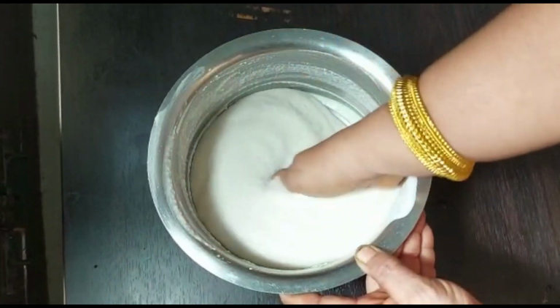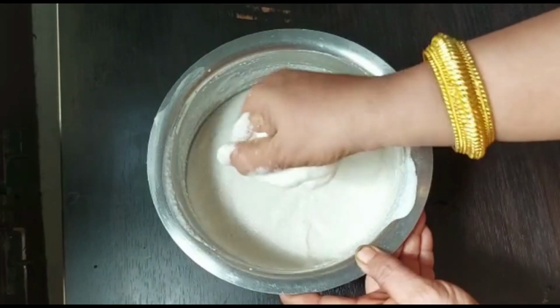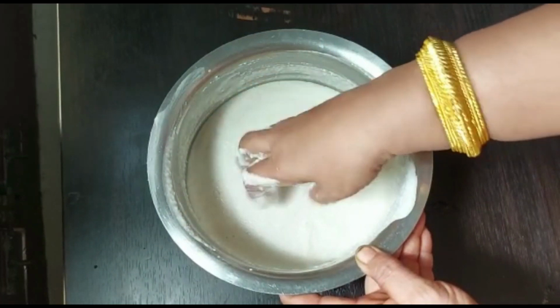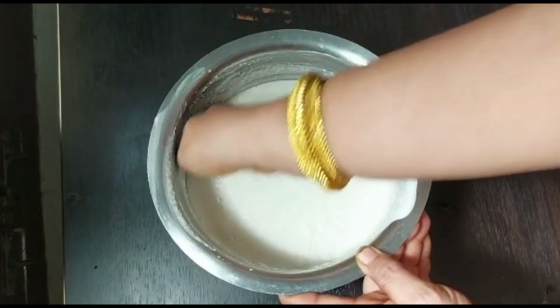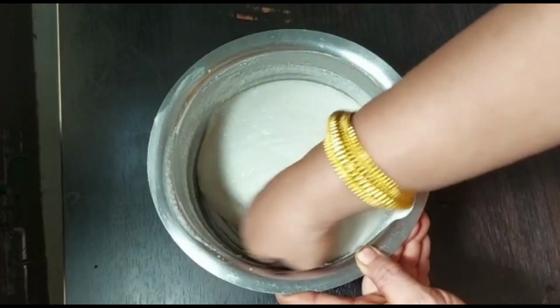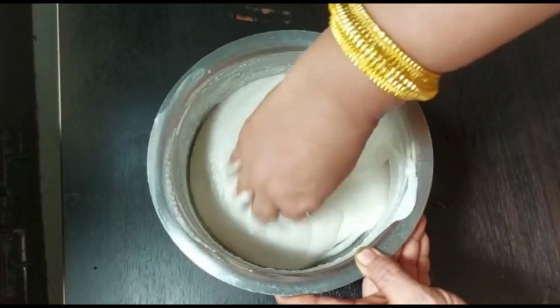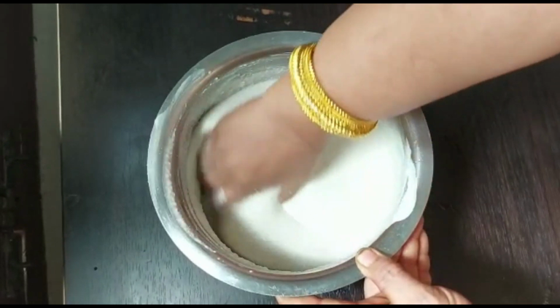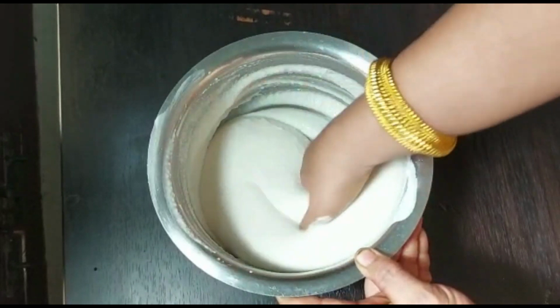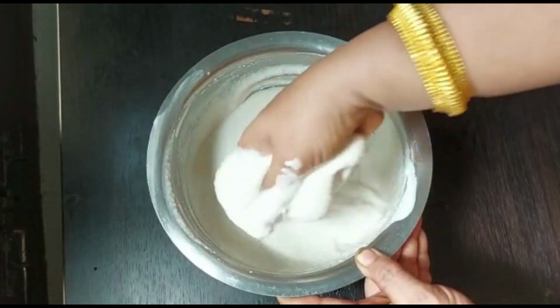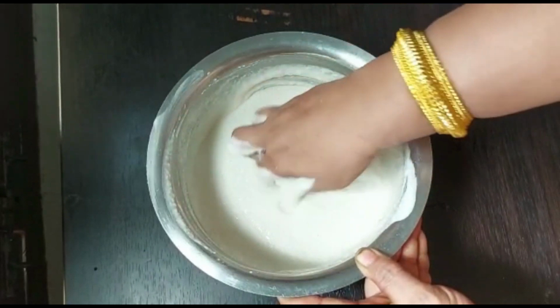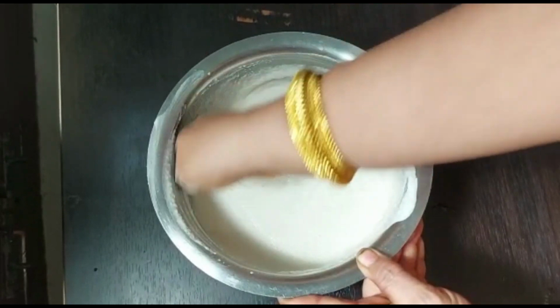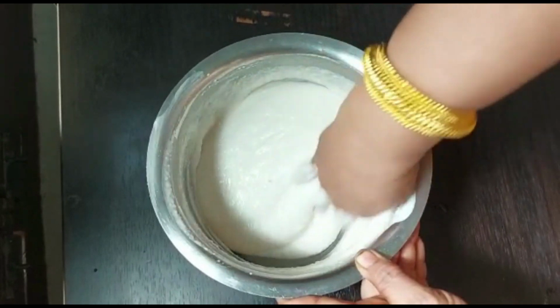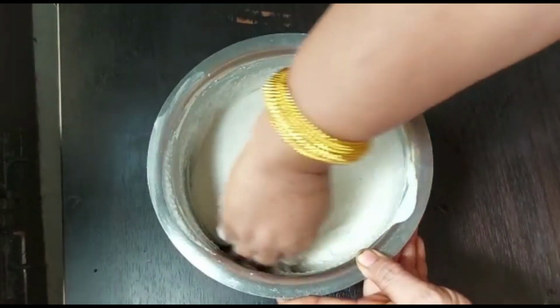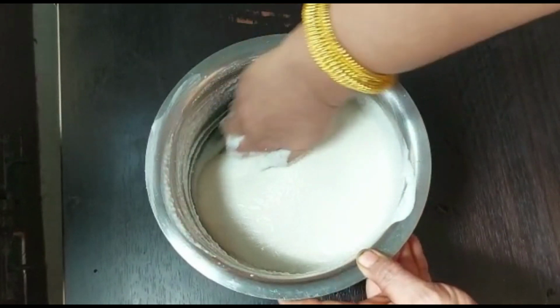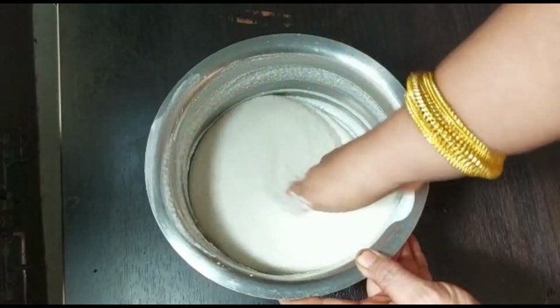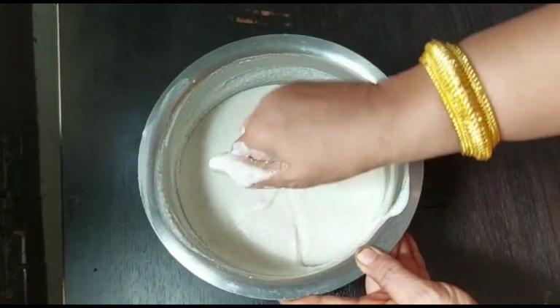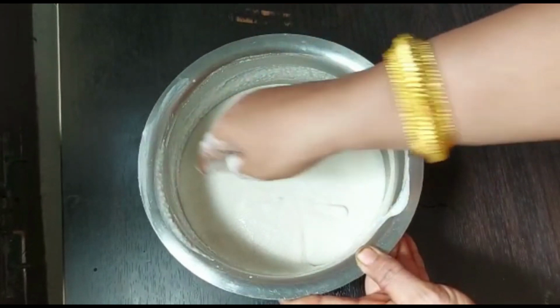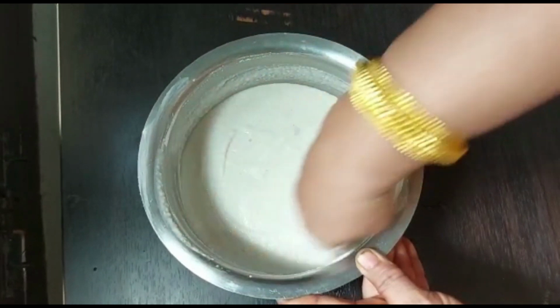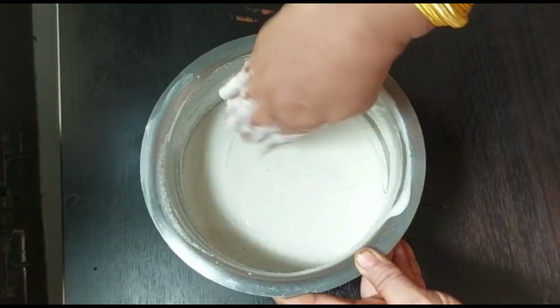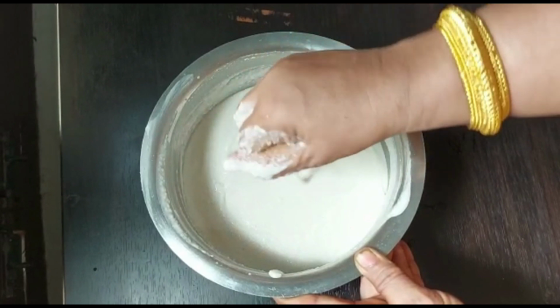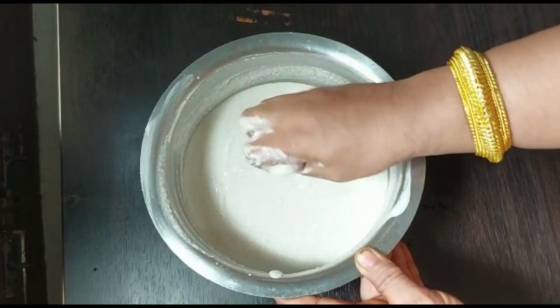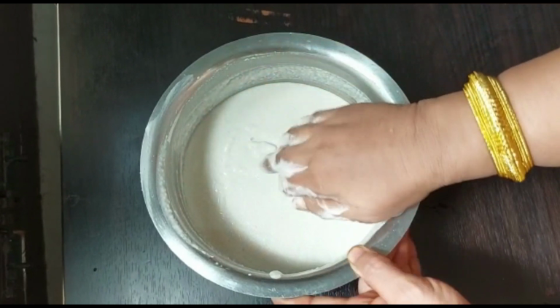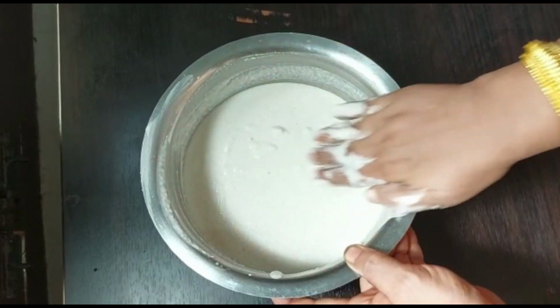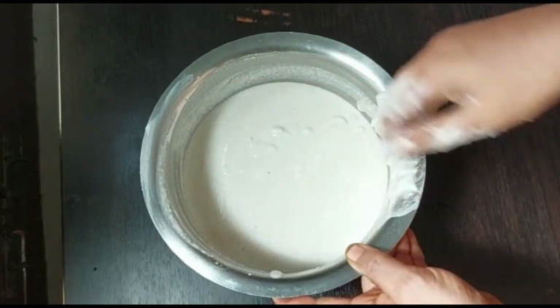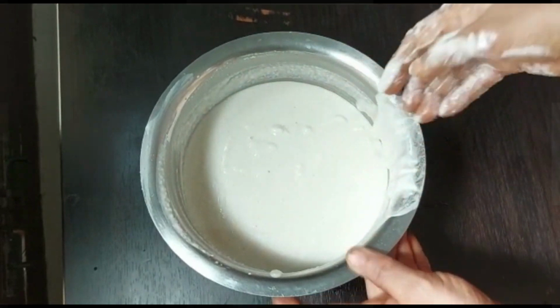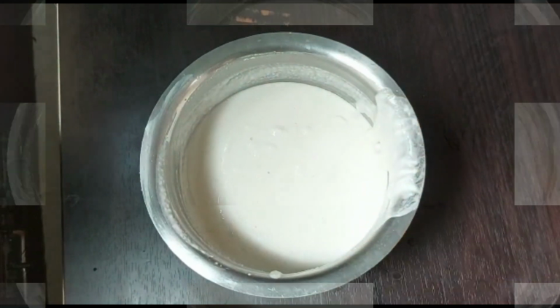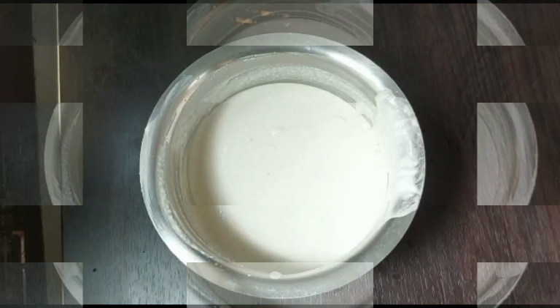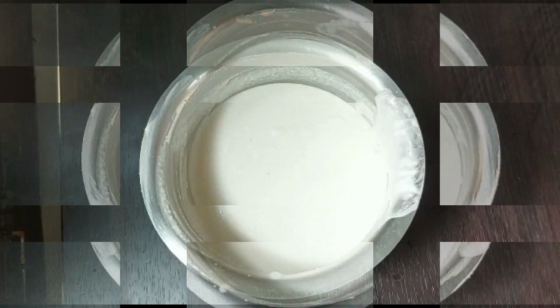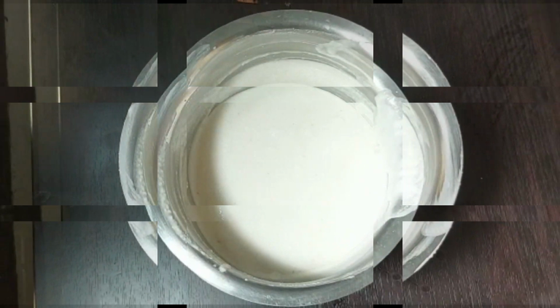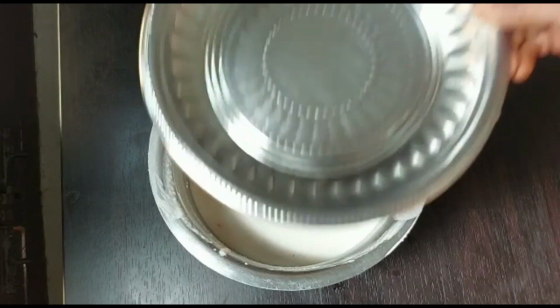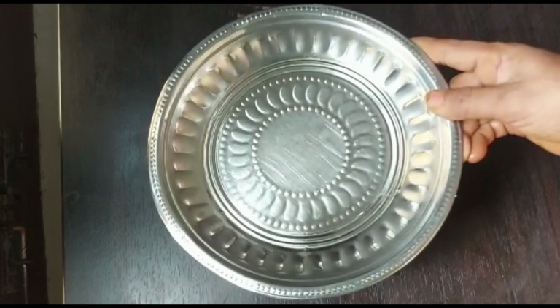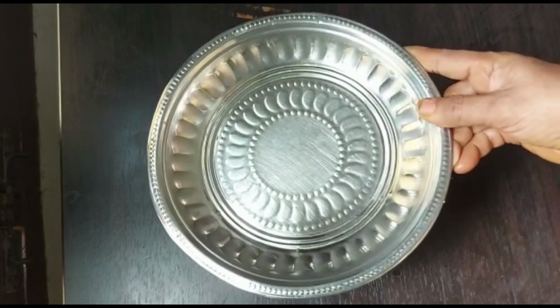Fermentation reduces the cooking time, improves digestibility, and increases the nutritional value of this gluten-free grain. Mix it well, close it with a lid, and leave it for eight hours.